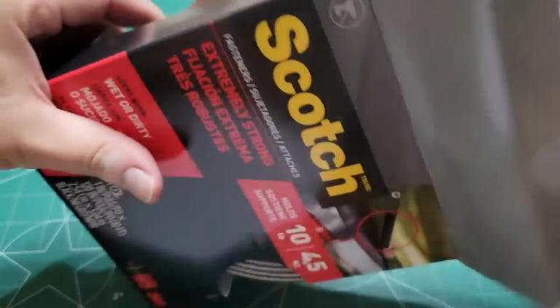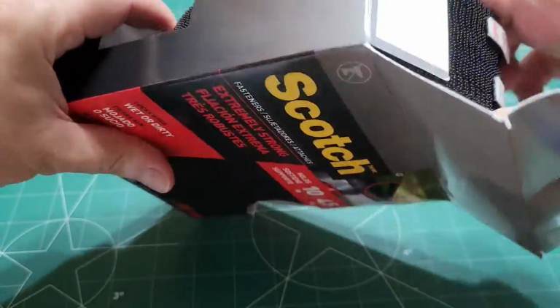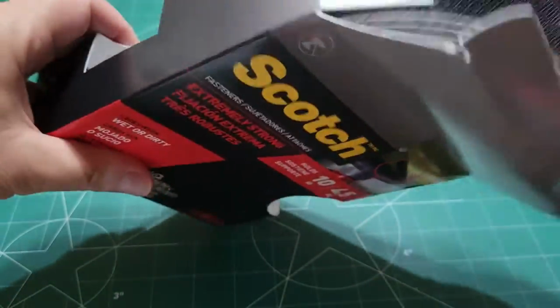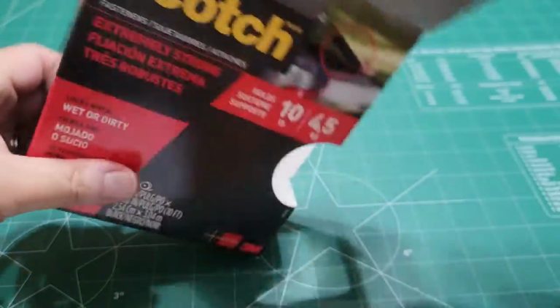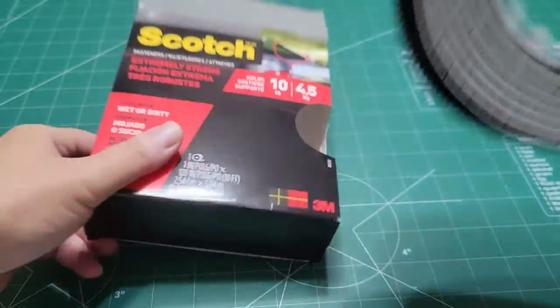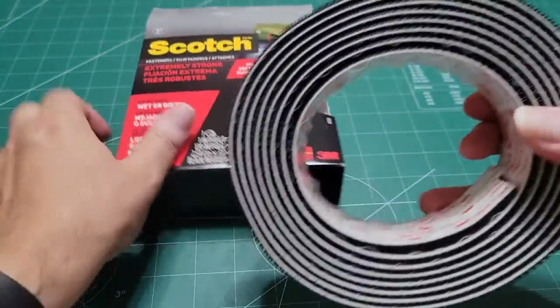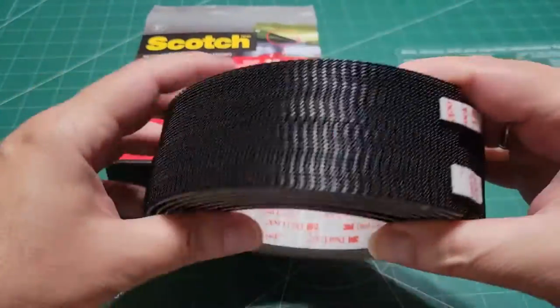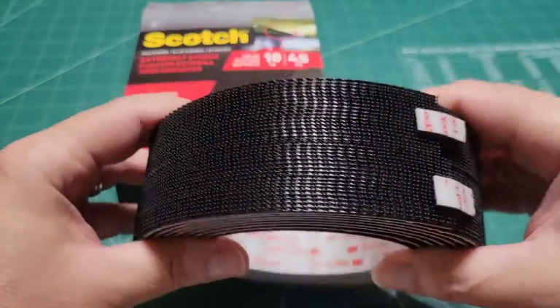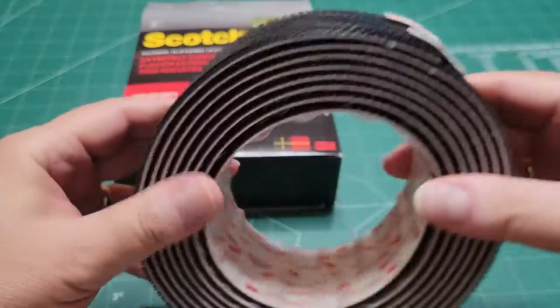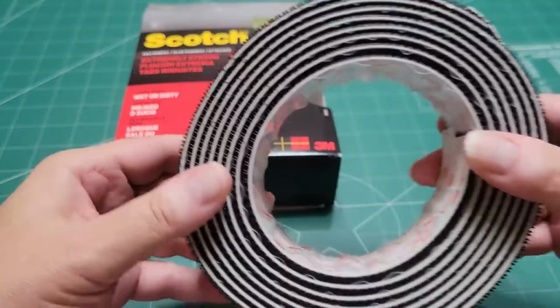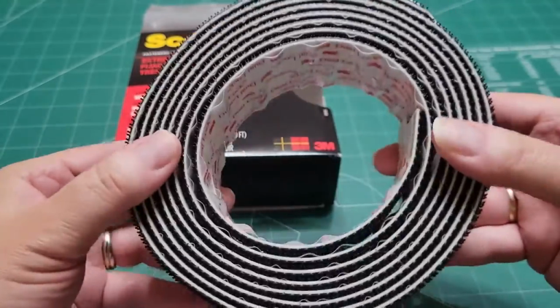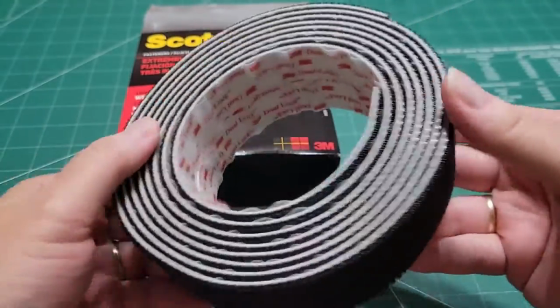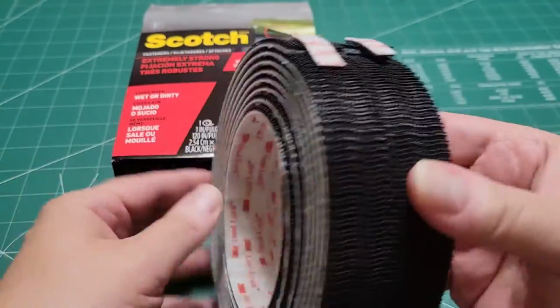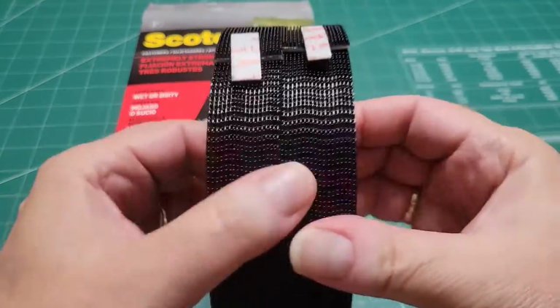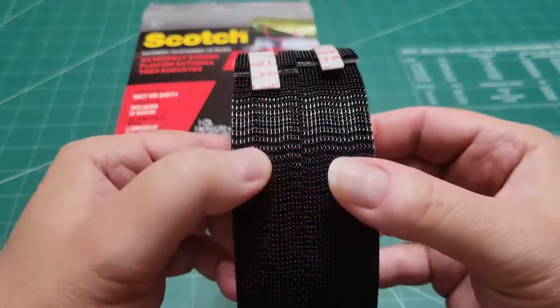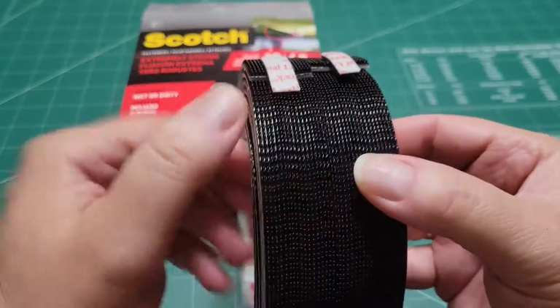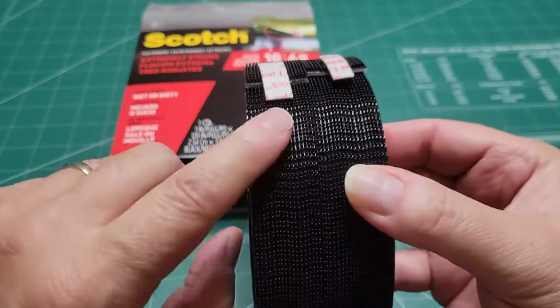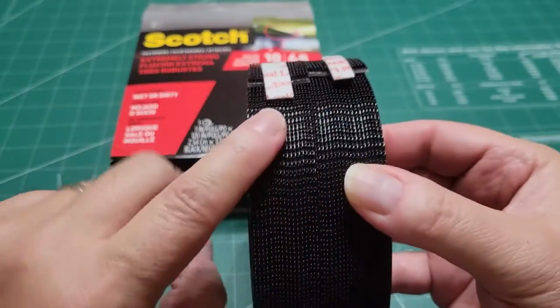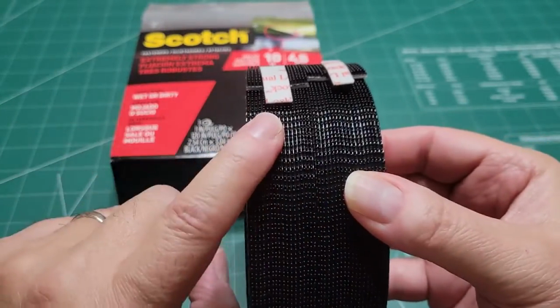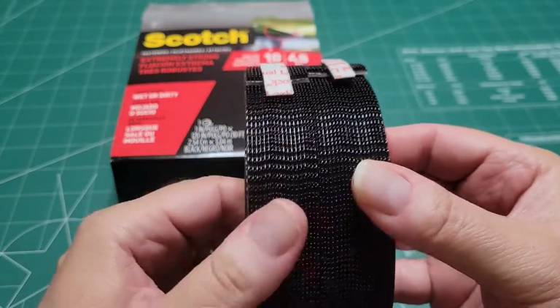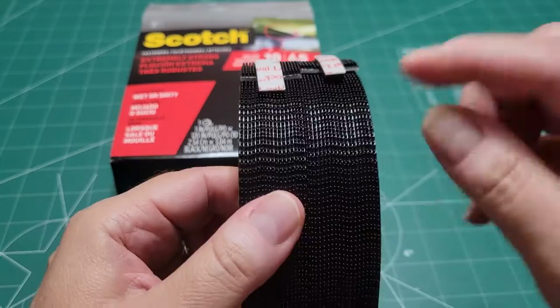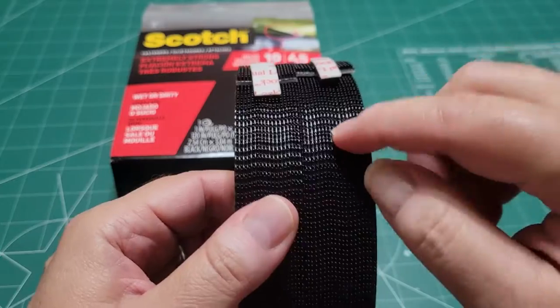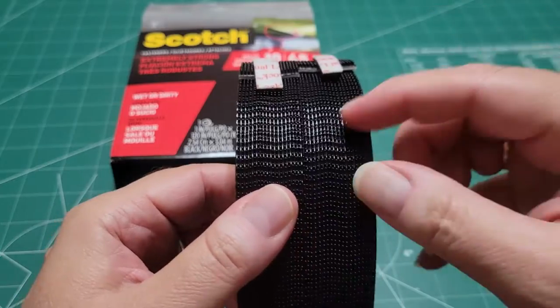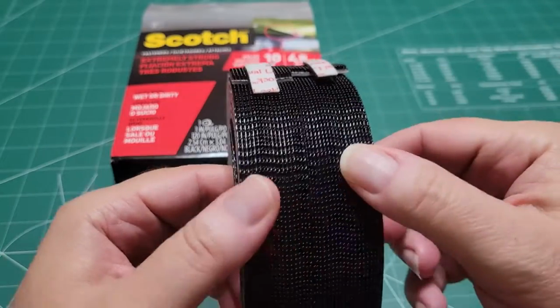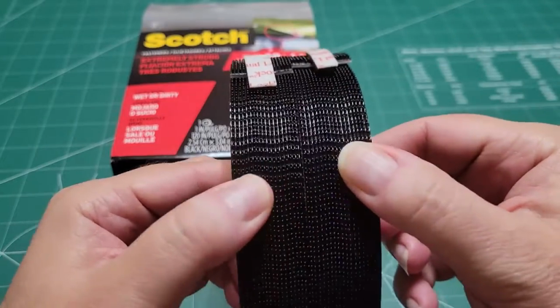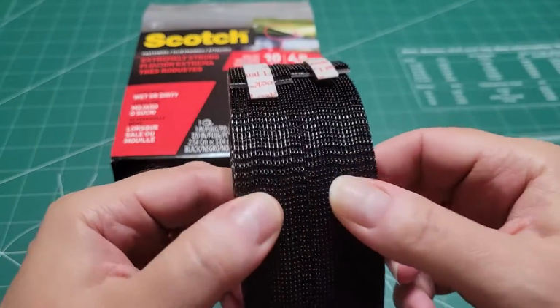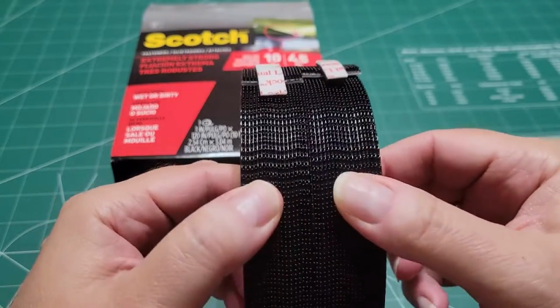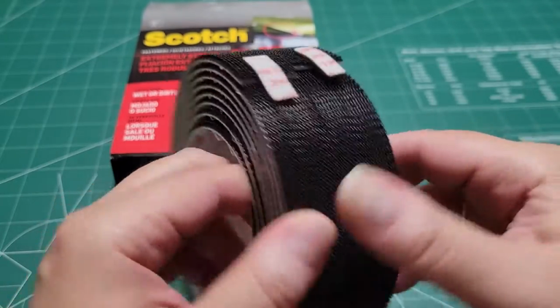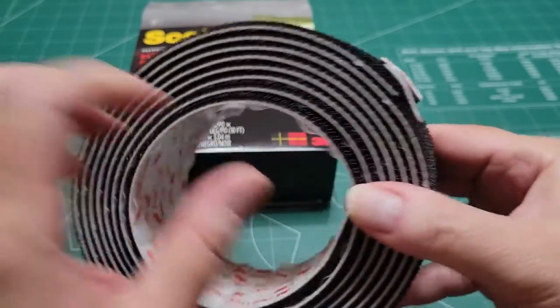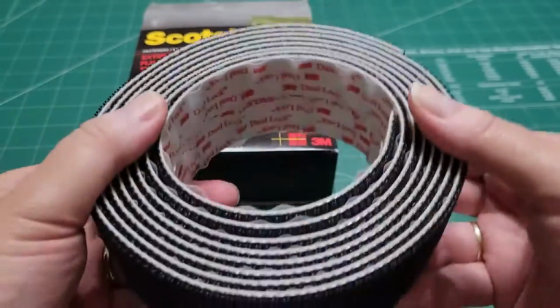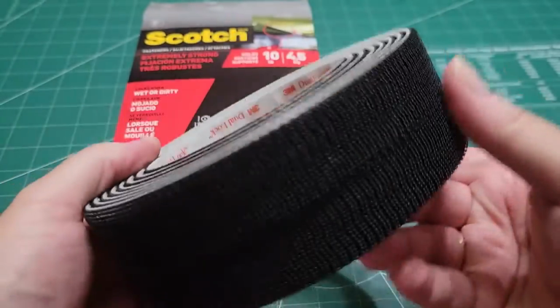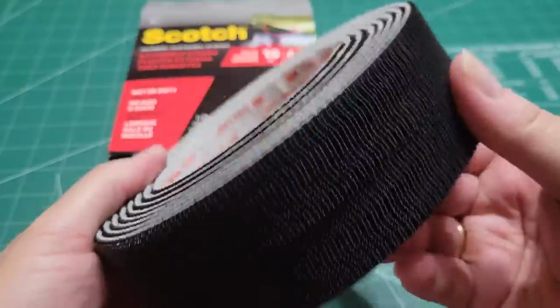I buy the large pack because I use this on a lot of different things. This is a 10-foot pack. There are two separate ones here — one for the object and one for the wall or whatever you're attaching it to.